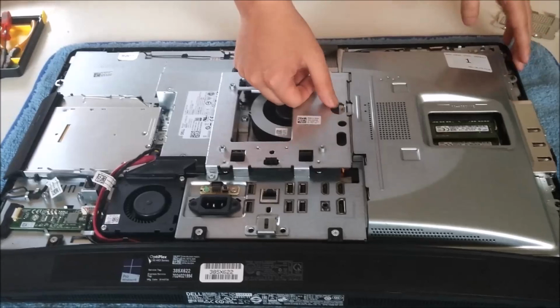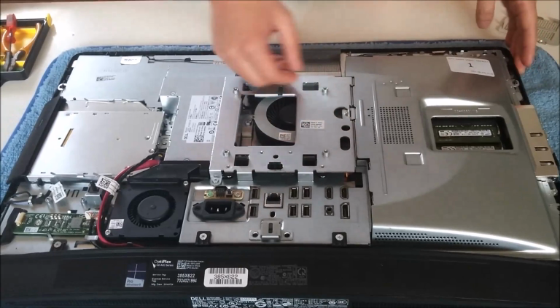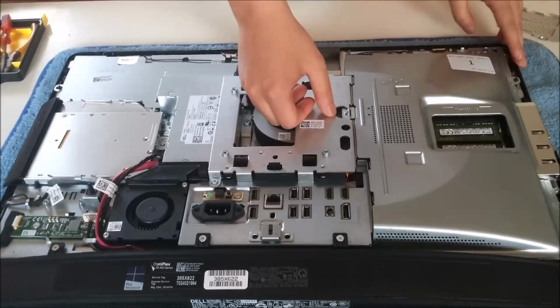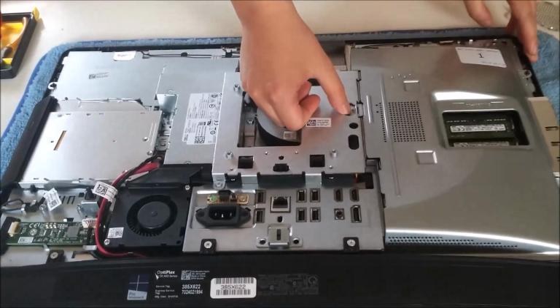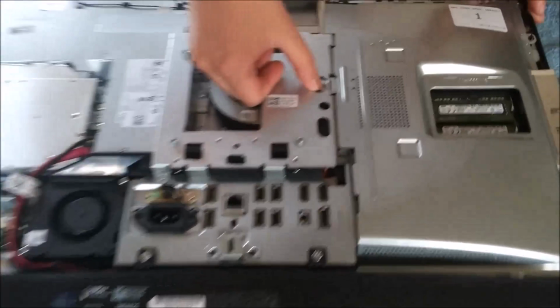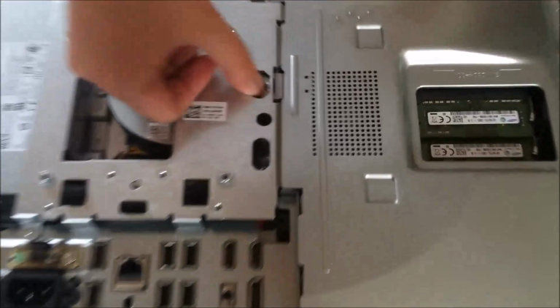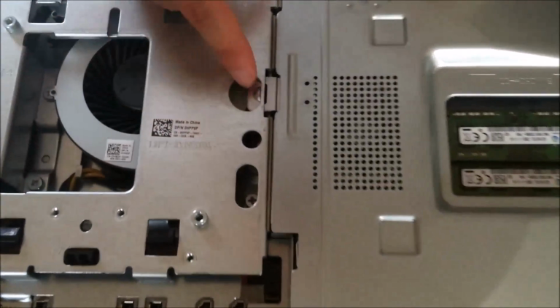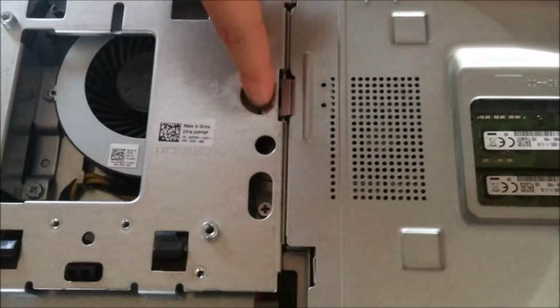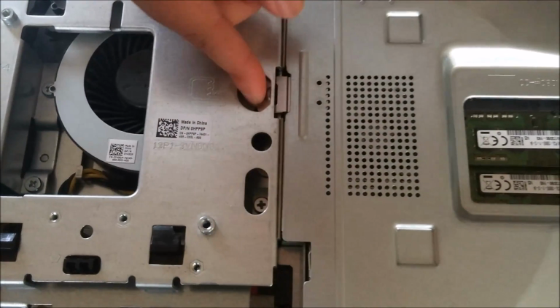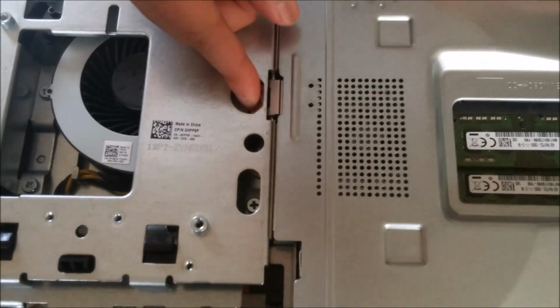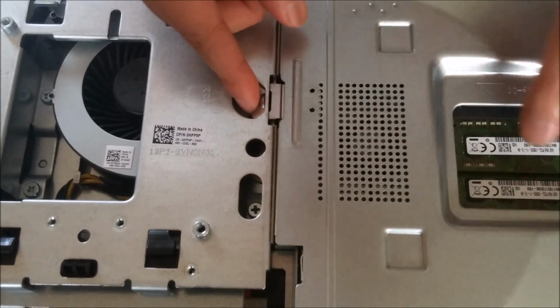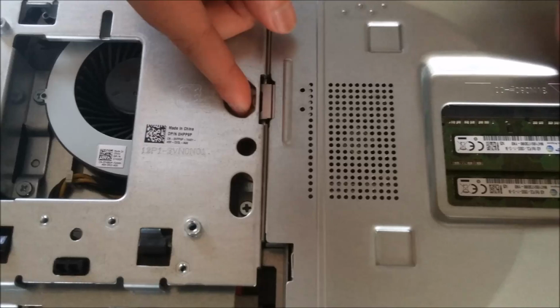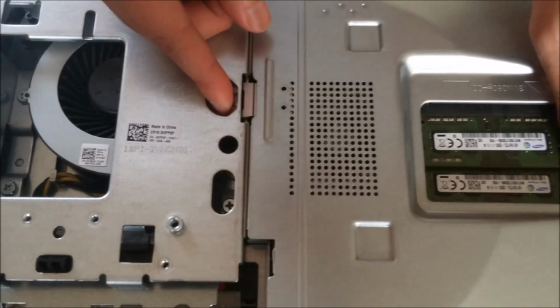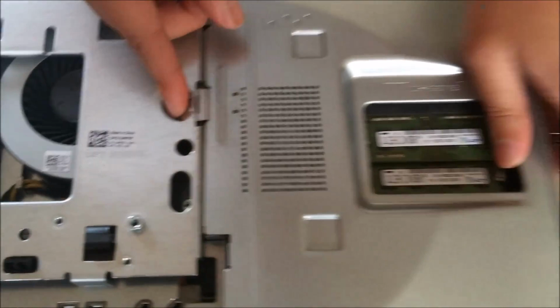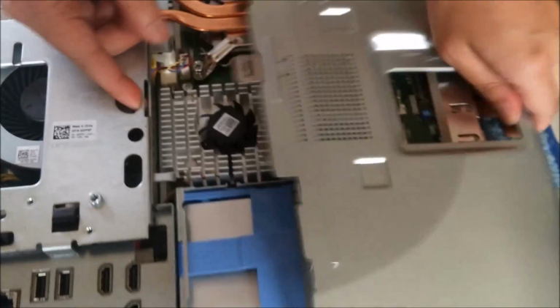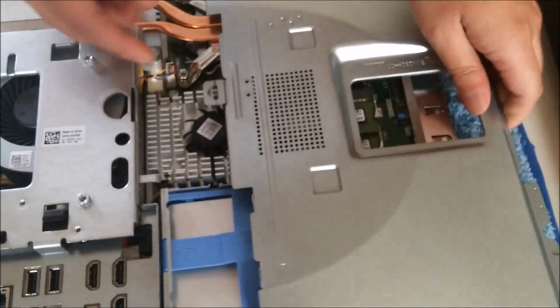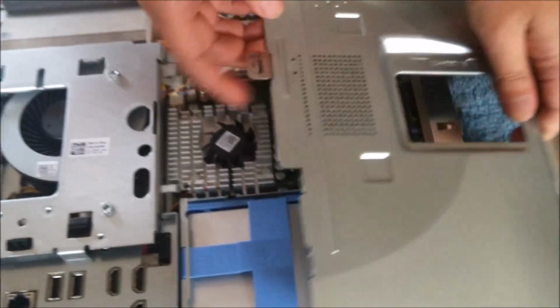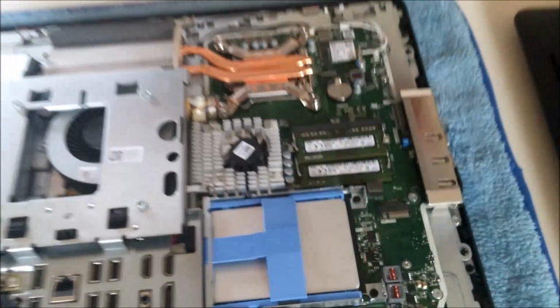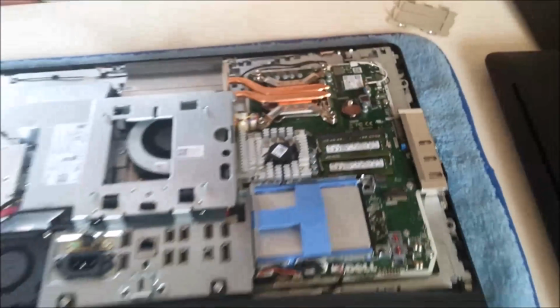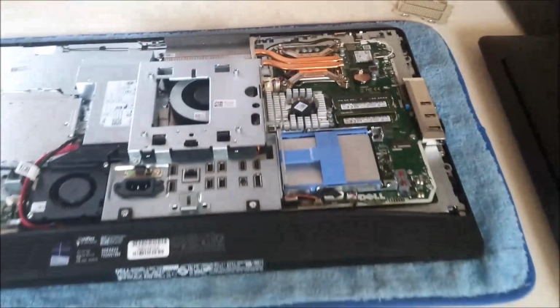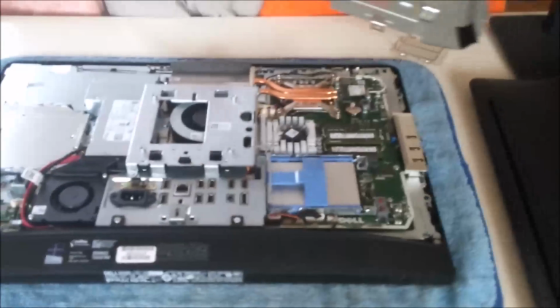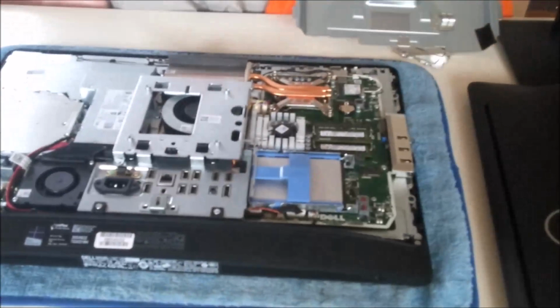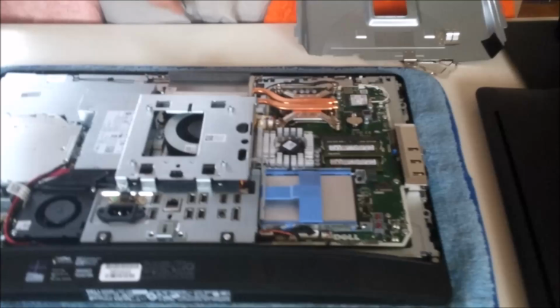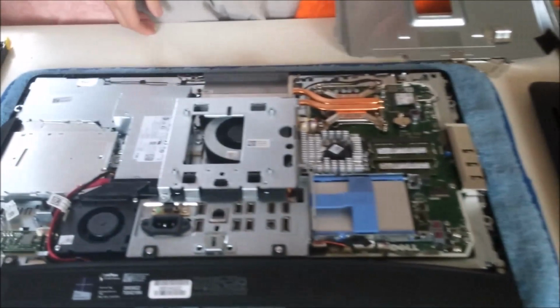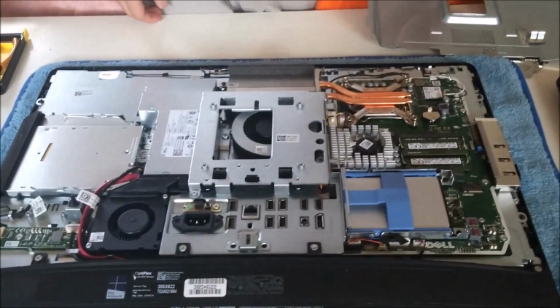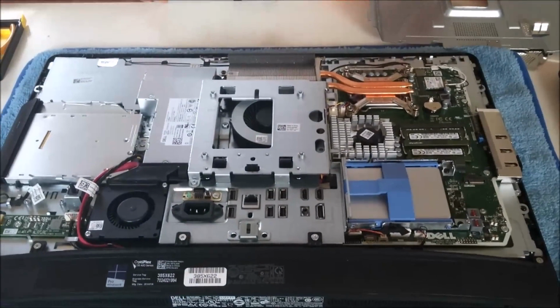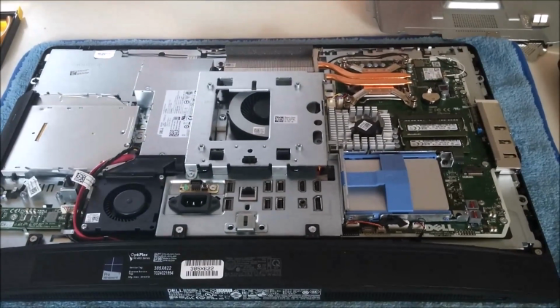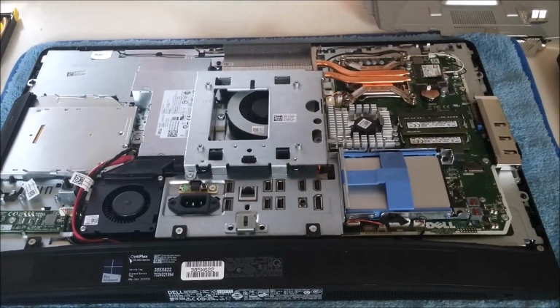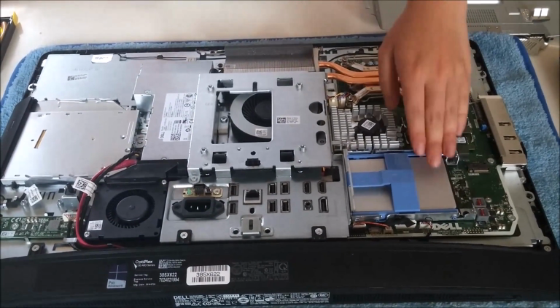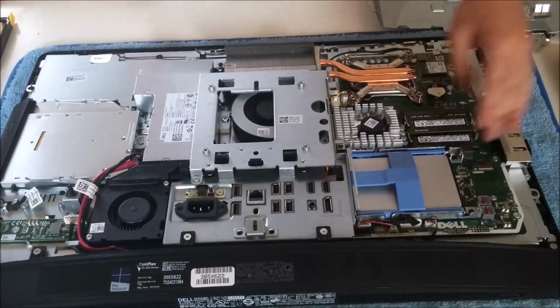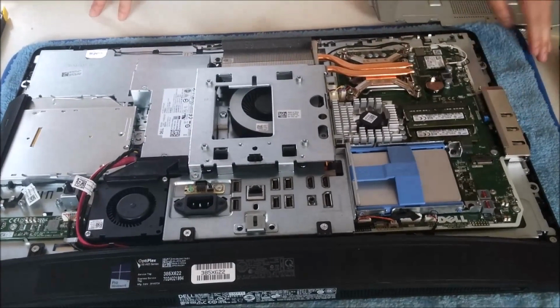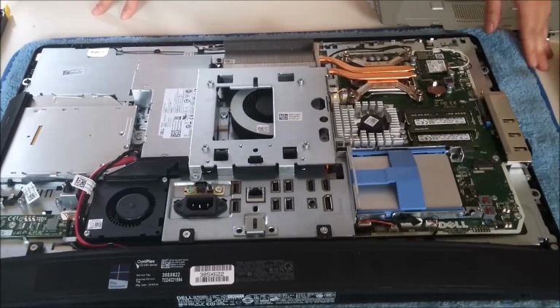There is a button here — just press the button down. Use two hands as well. Sometimes the button does go down when you pull it, and you just slide it open. As I mentioned, it is tool free.